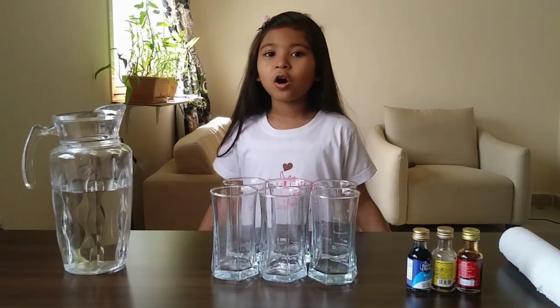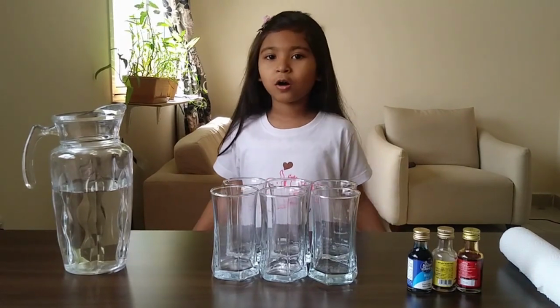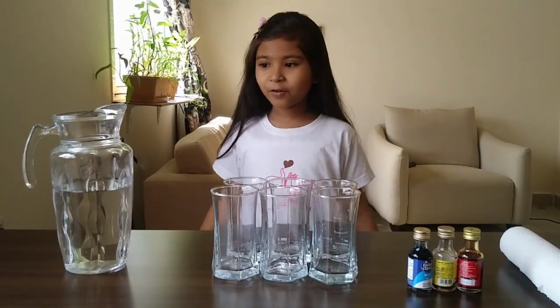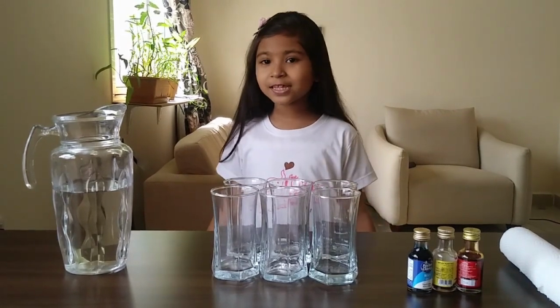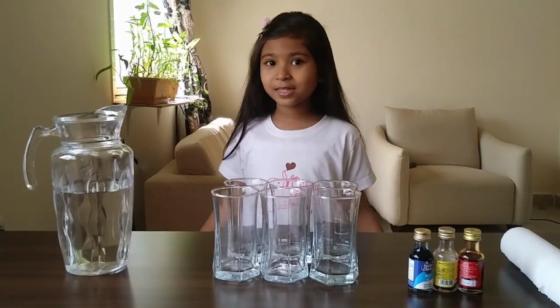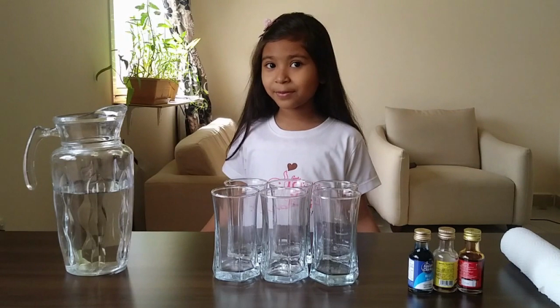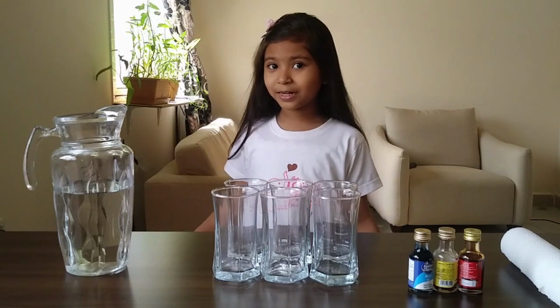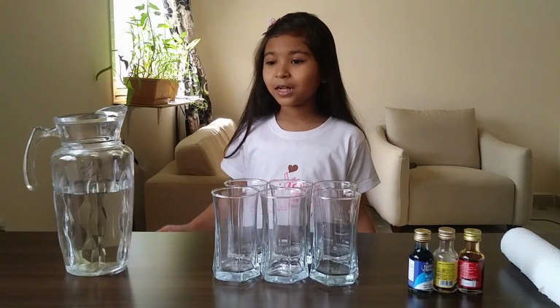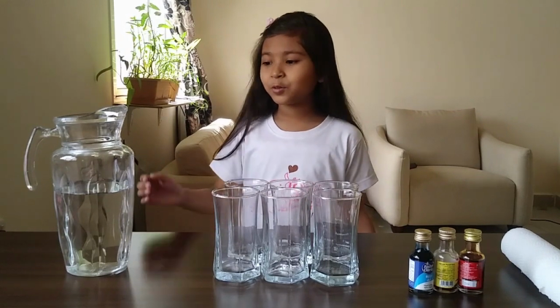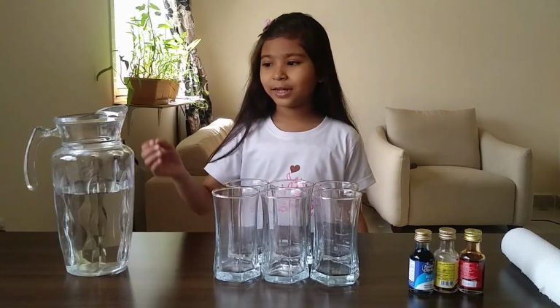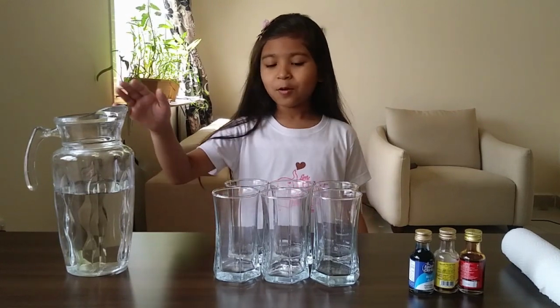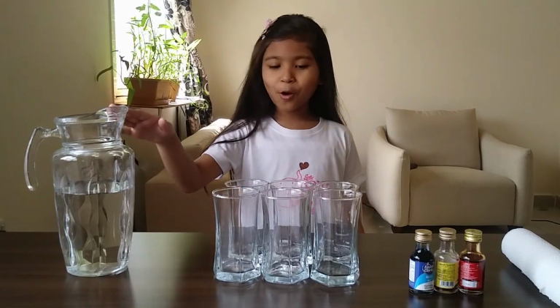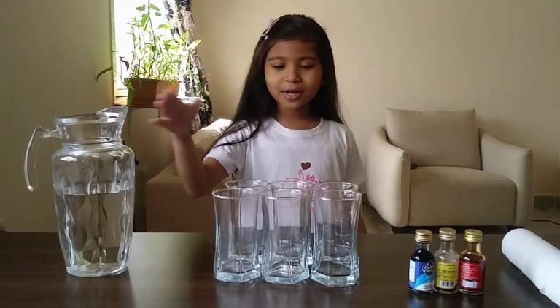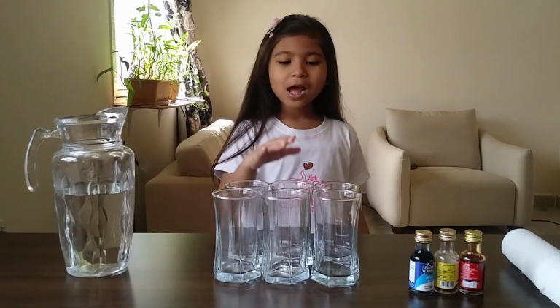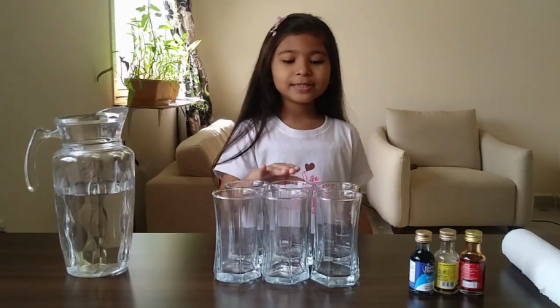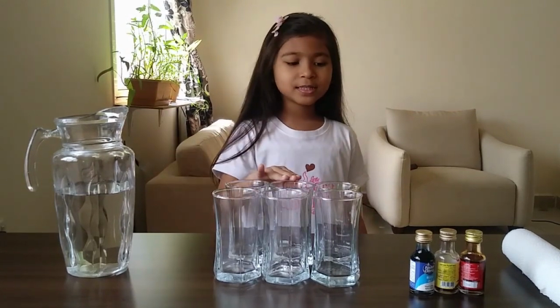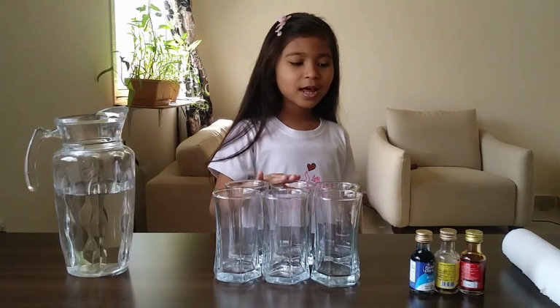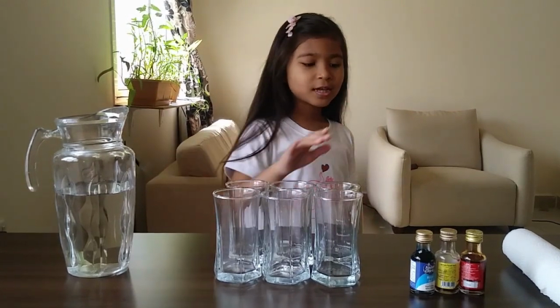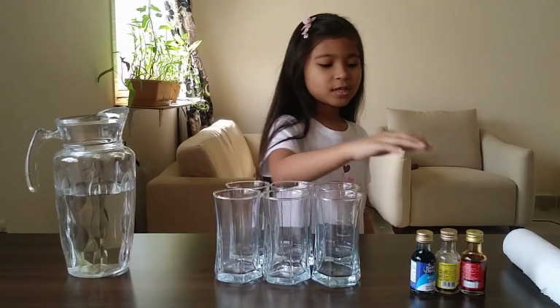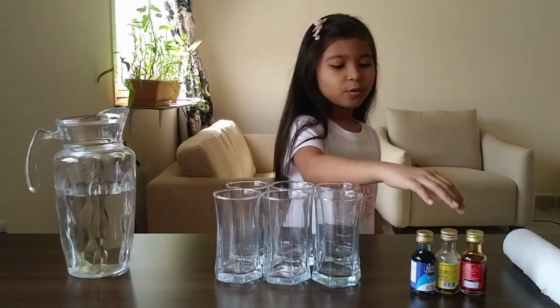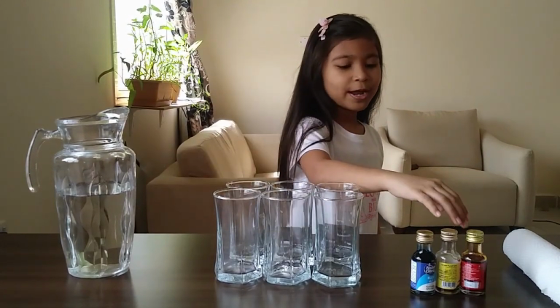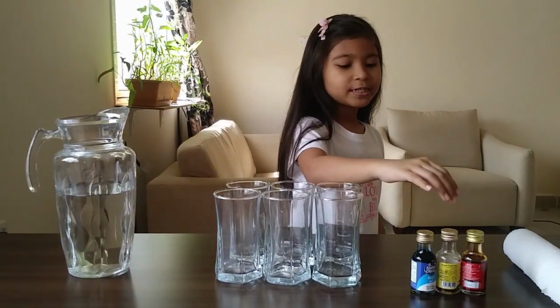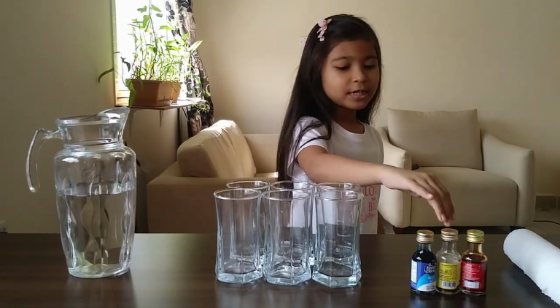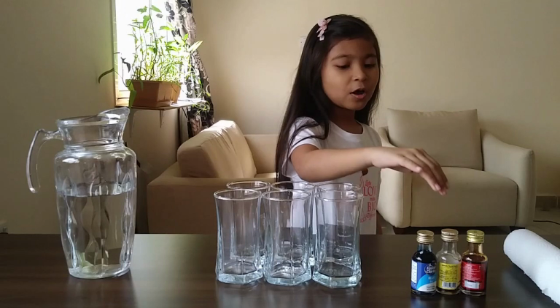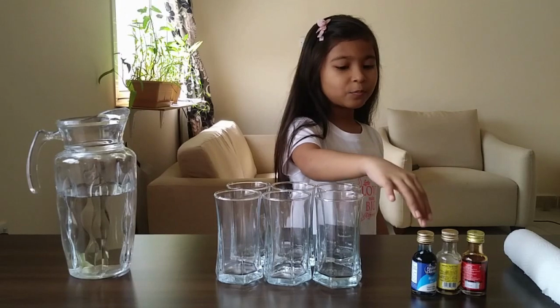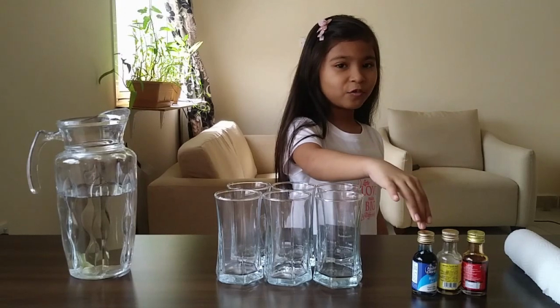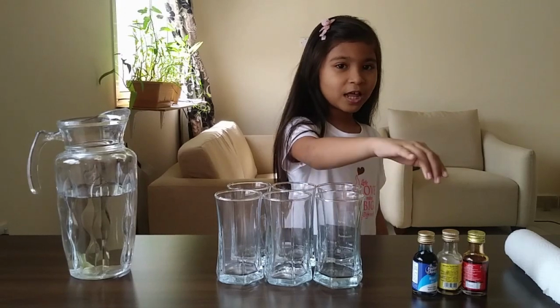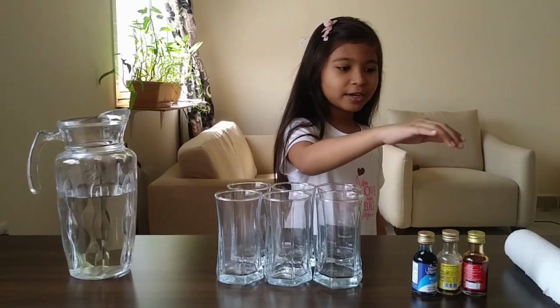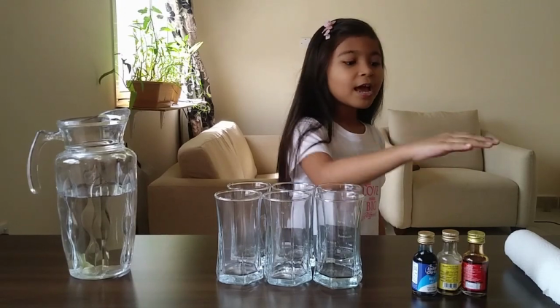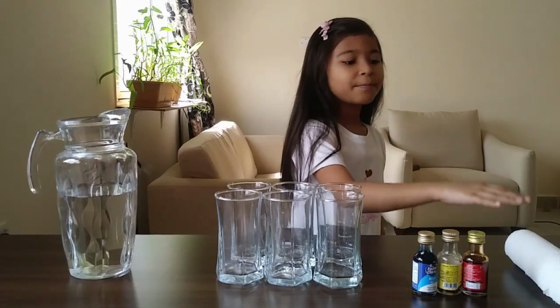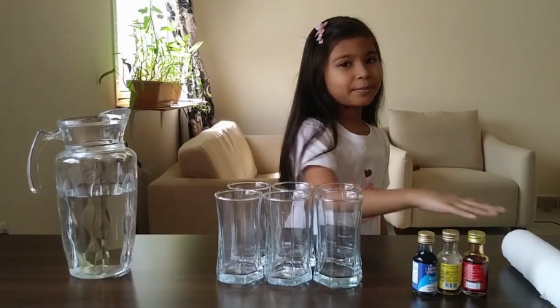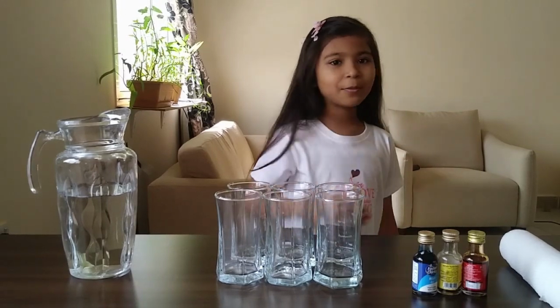For this experiment you need water, 6 glasses, red, yellow and blue food coloring, and paper towels.